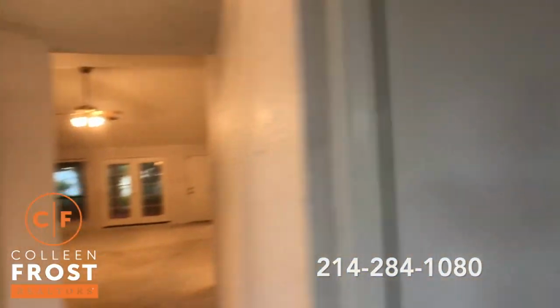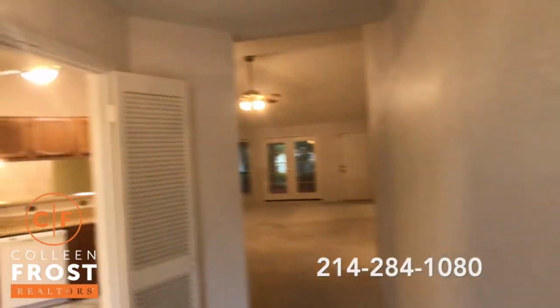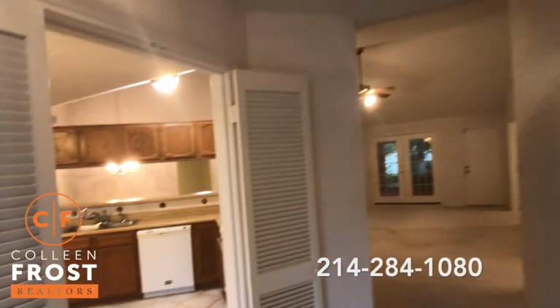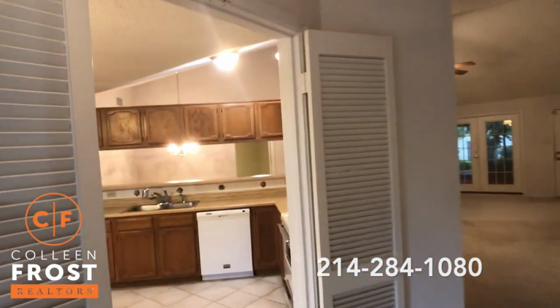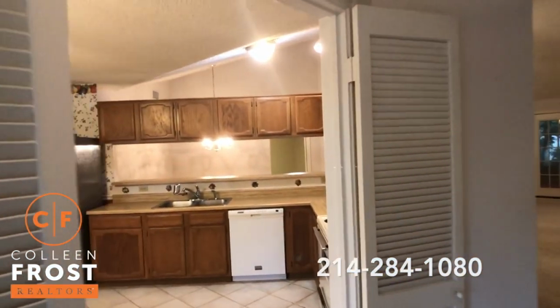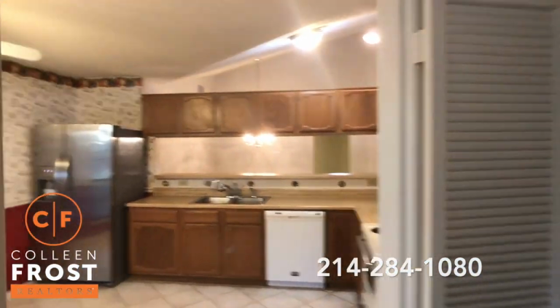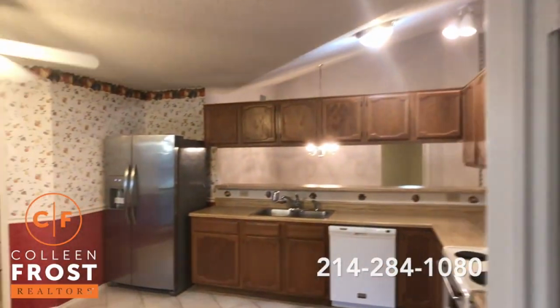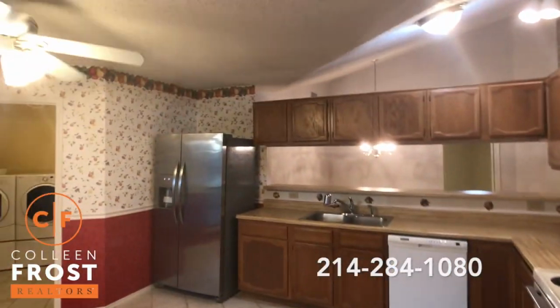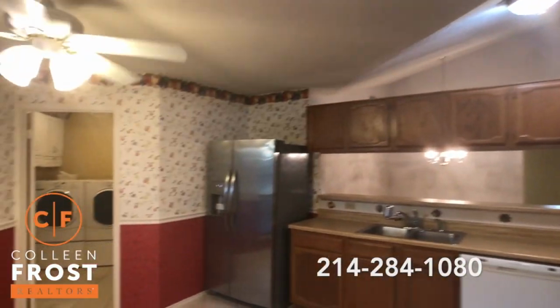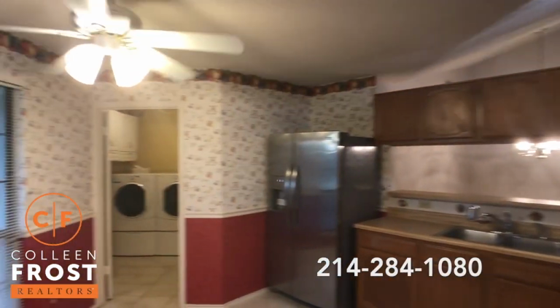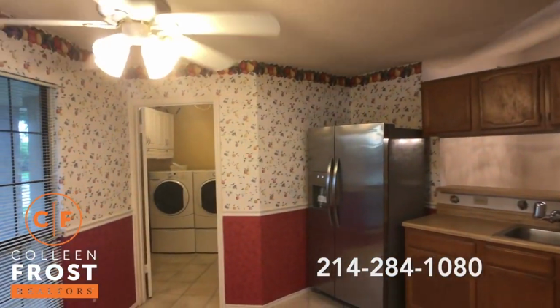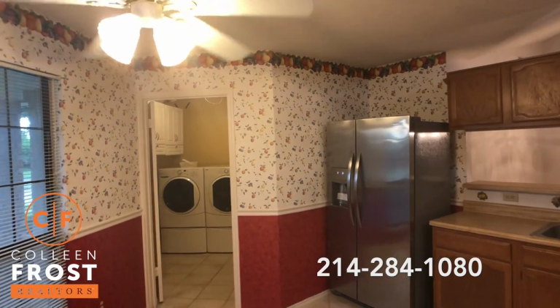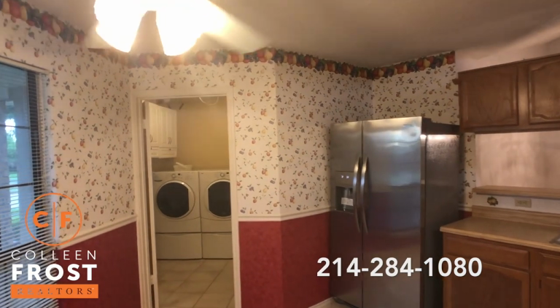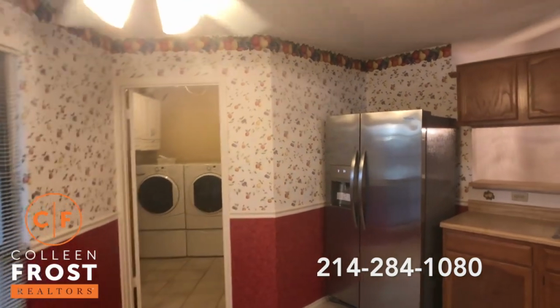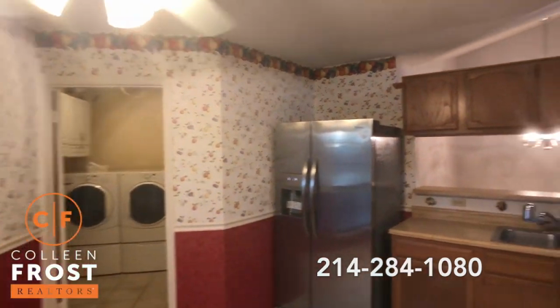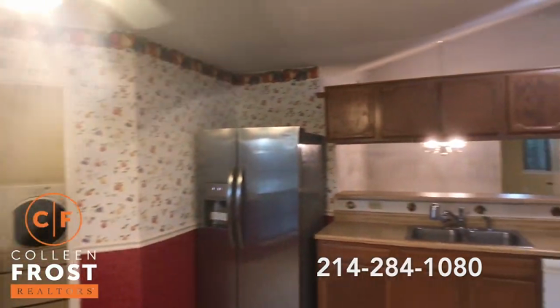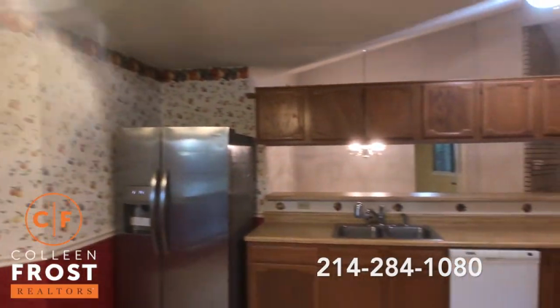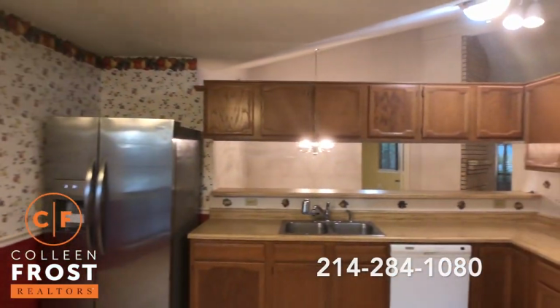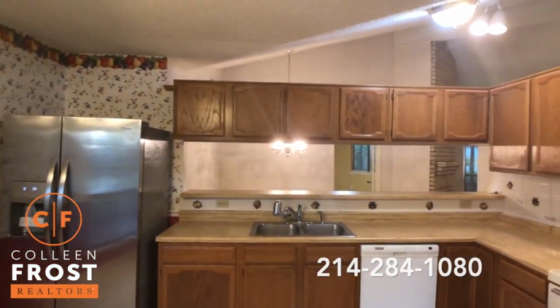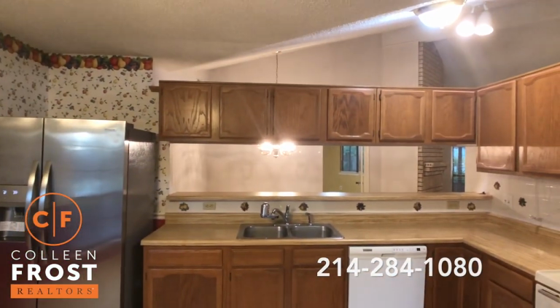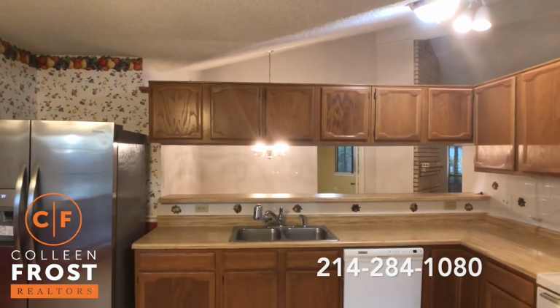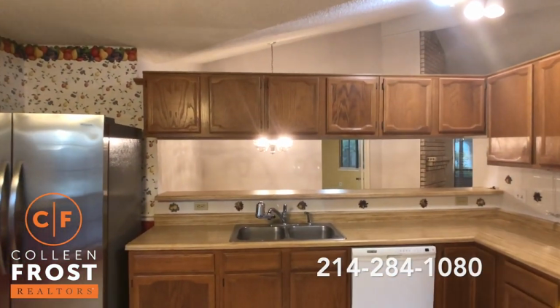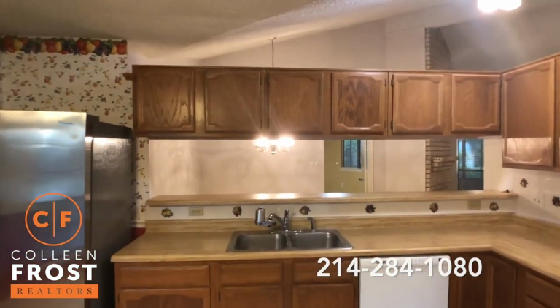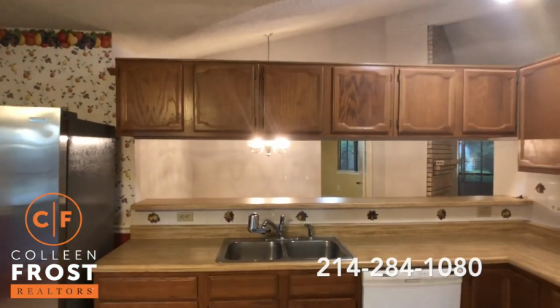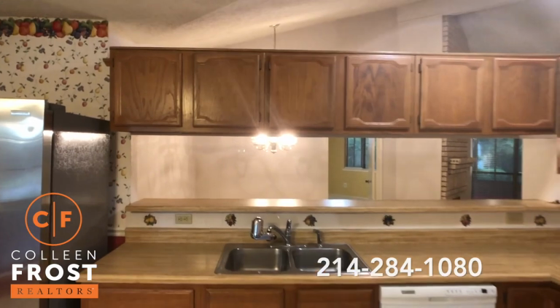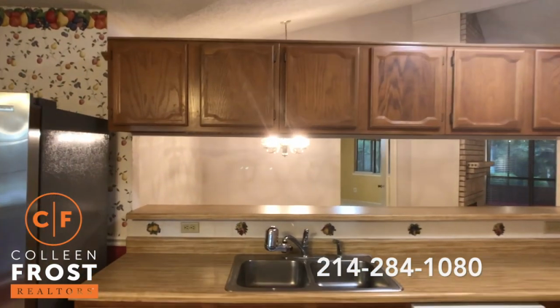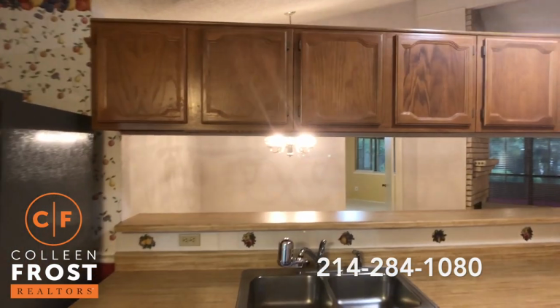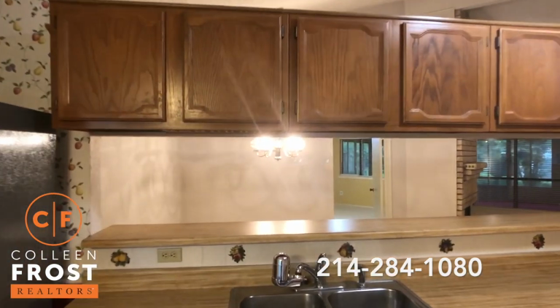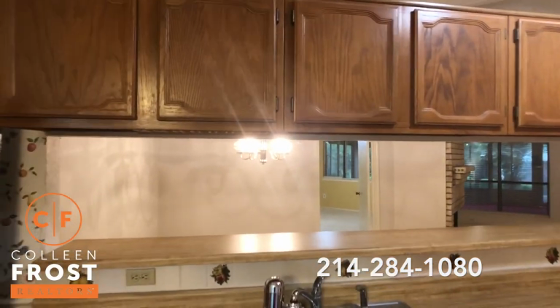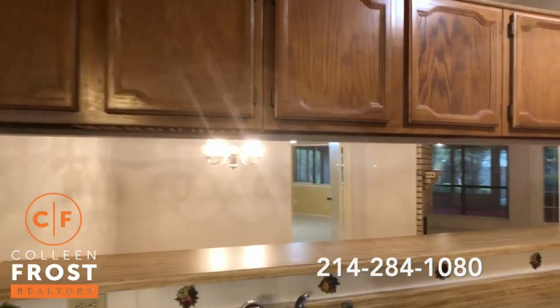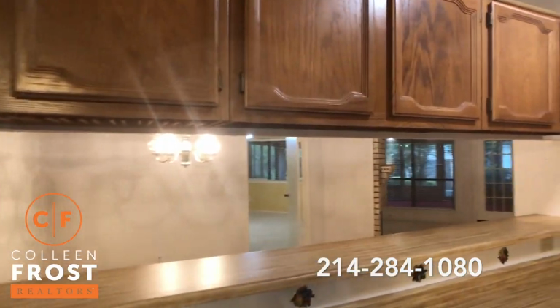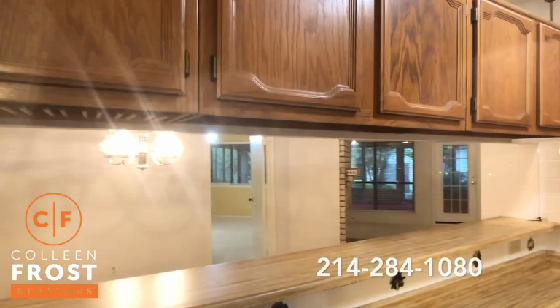I'm going to come through into the heart of the home, into the kitchen. Super cute and open to our formal dining room with views into the family room.